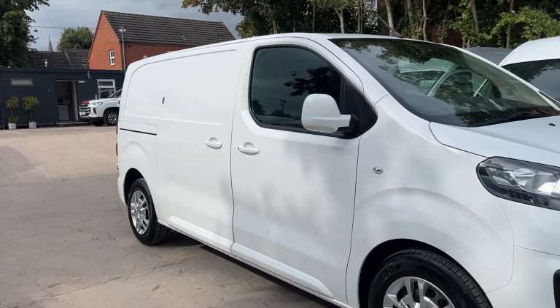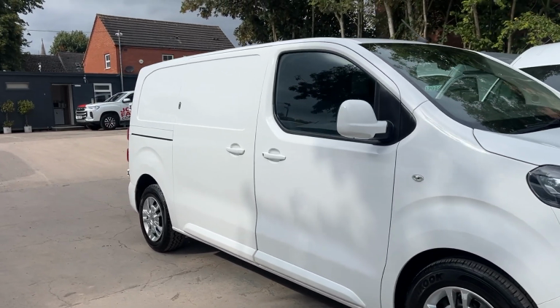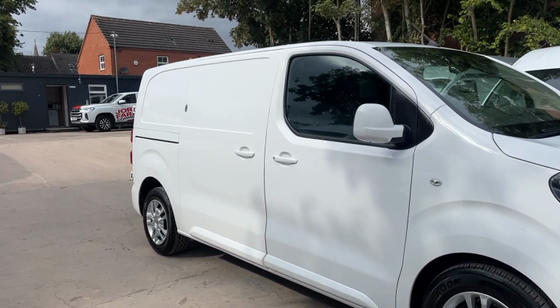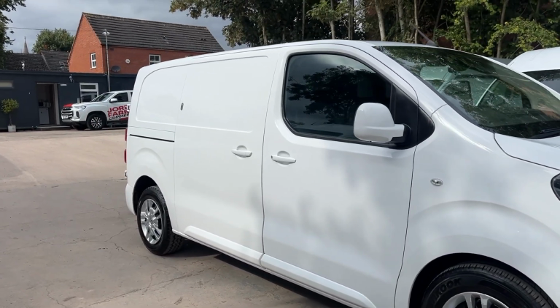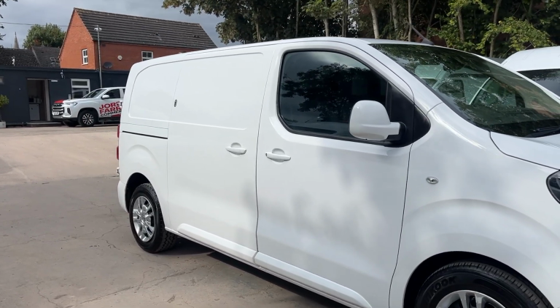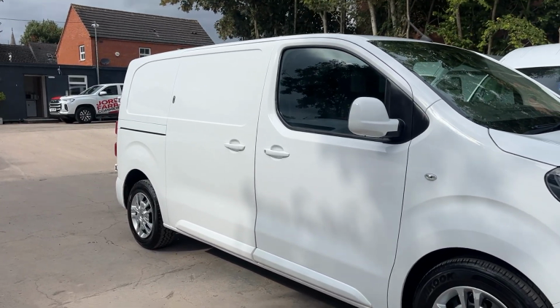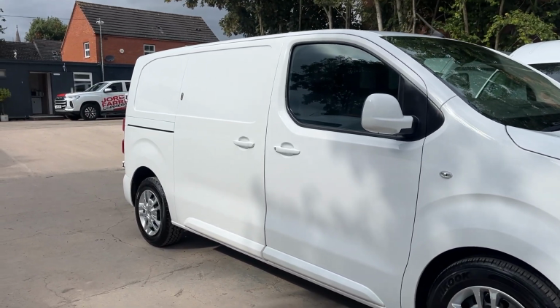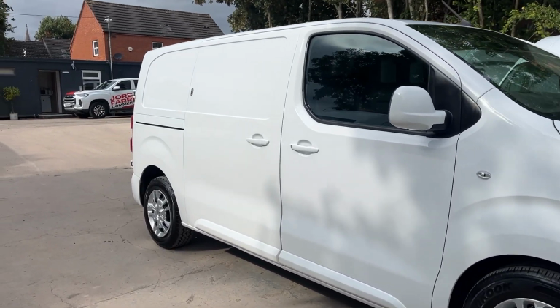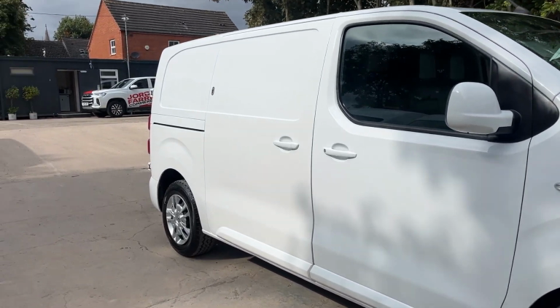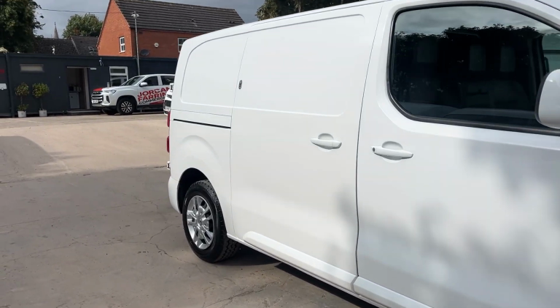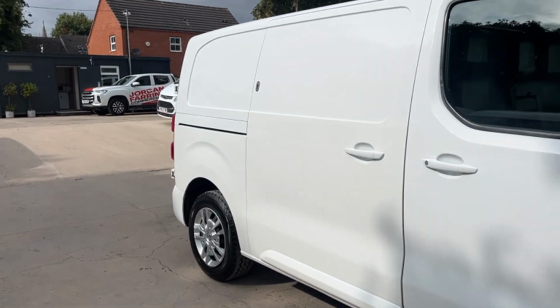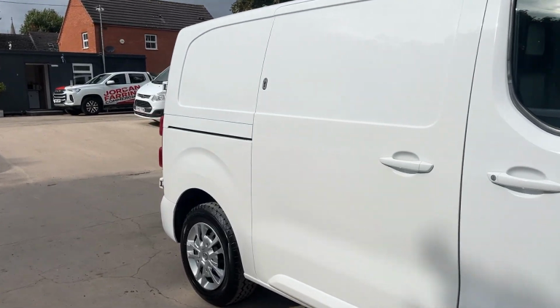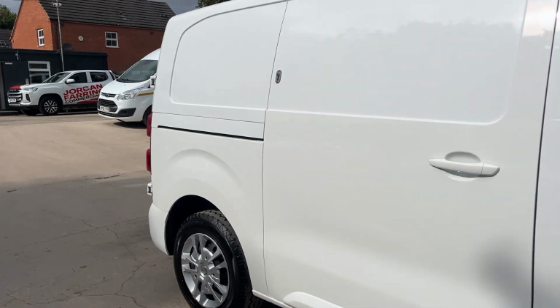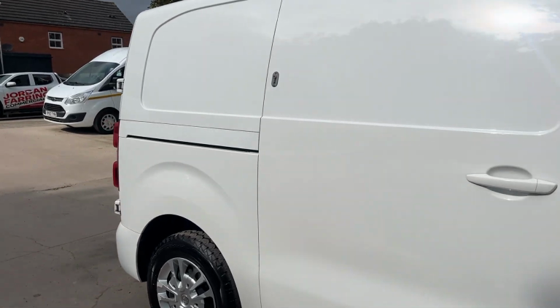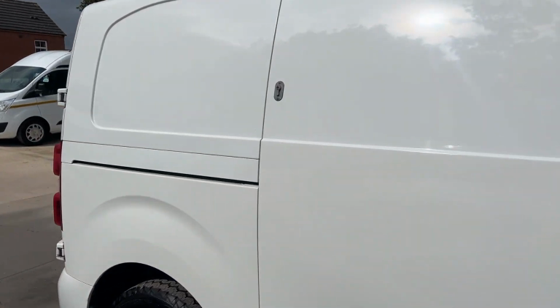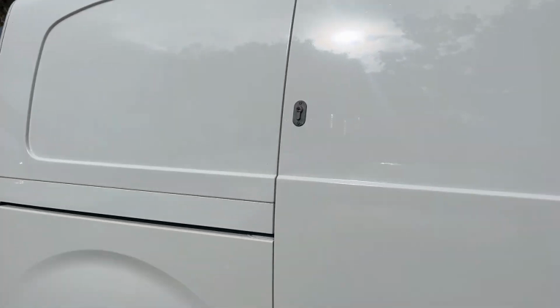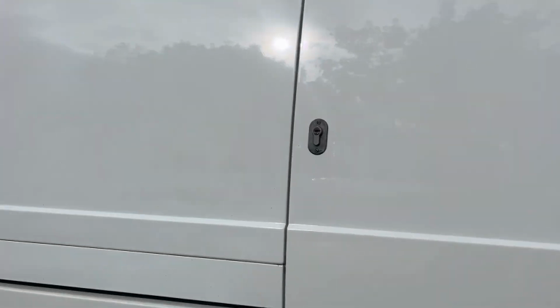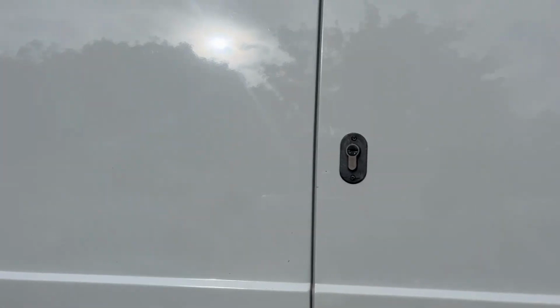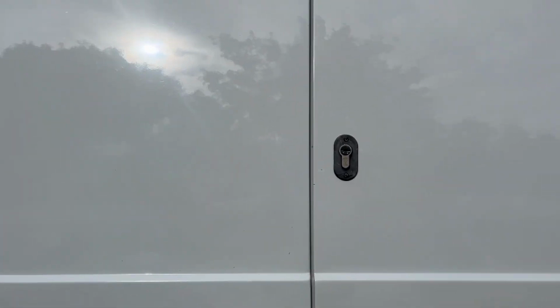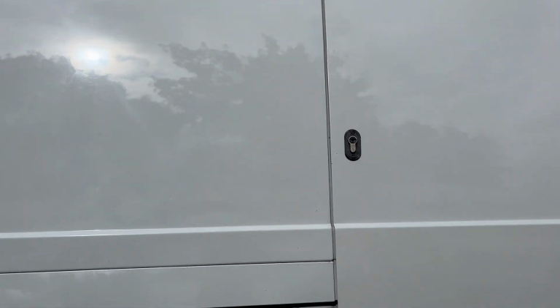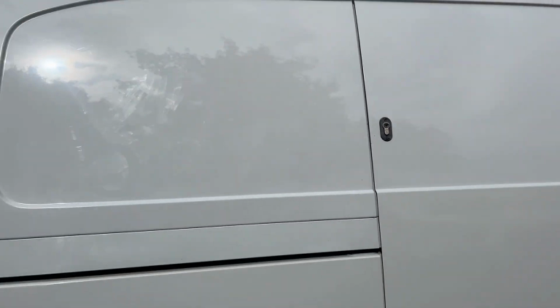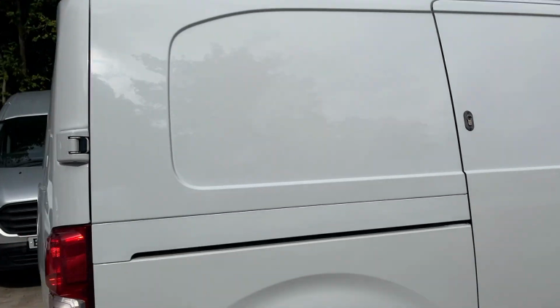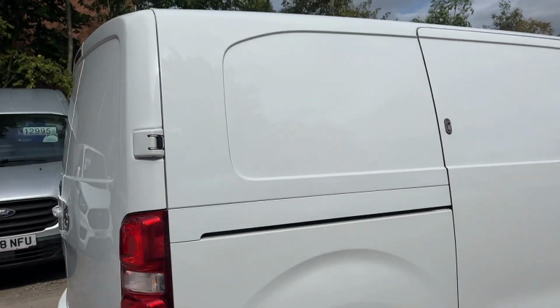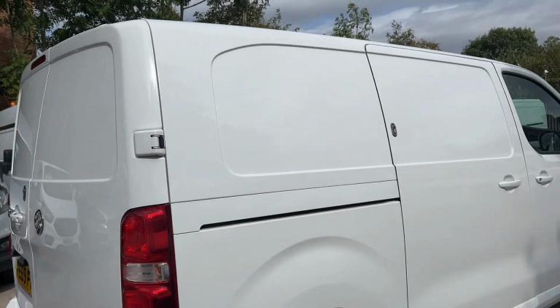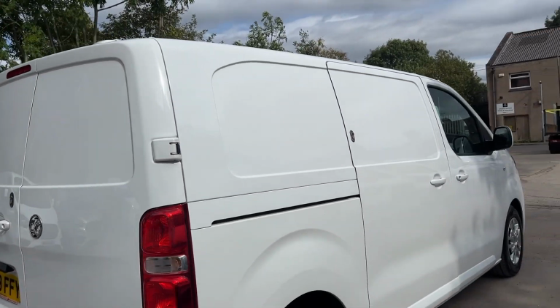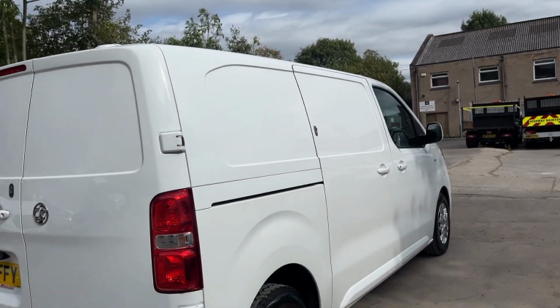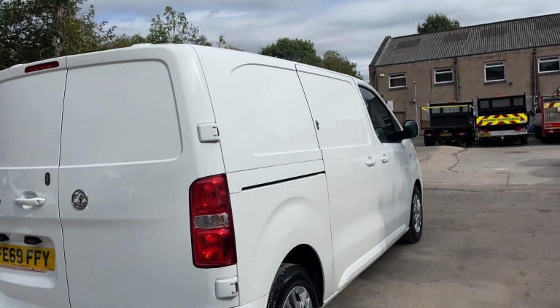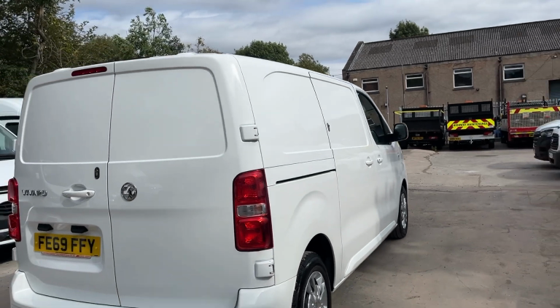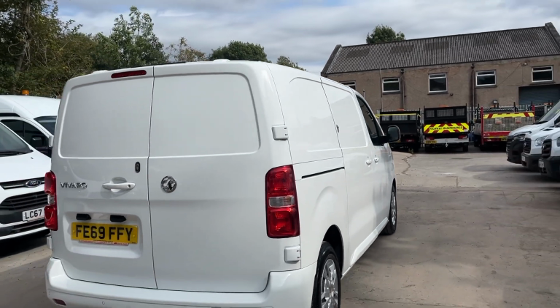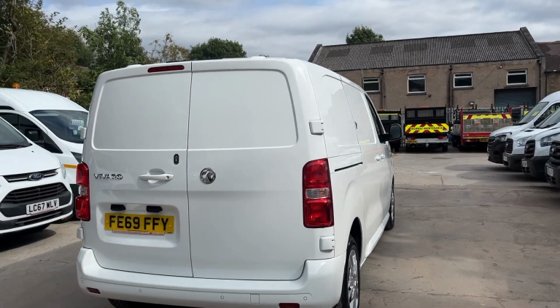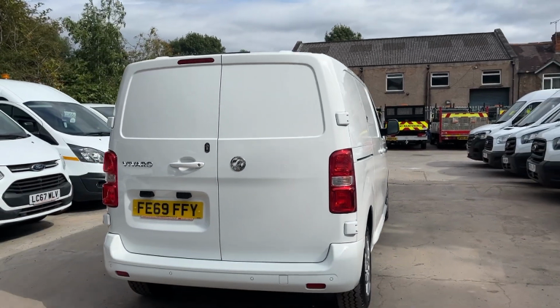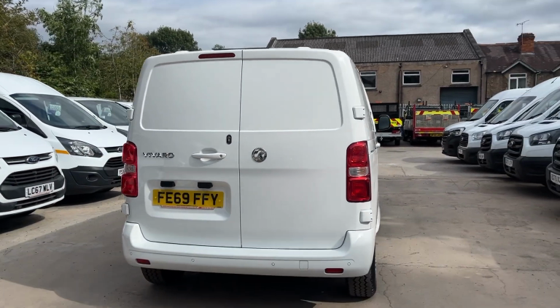It's got dual side load doors. There are also security locks on all of the side load doors and the rear doors. It also has front and rear sensors.